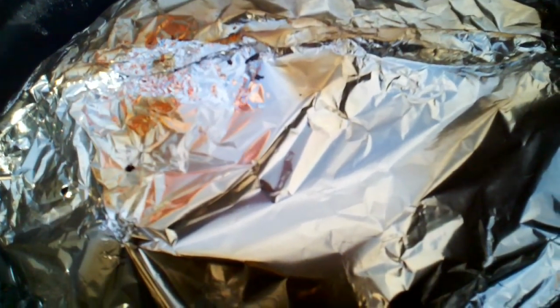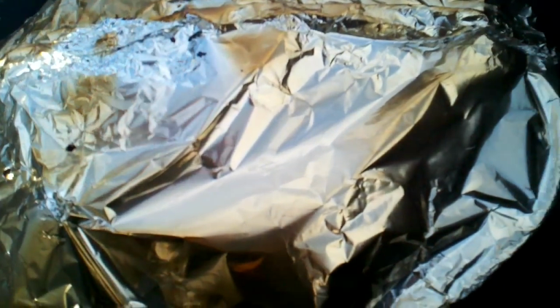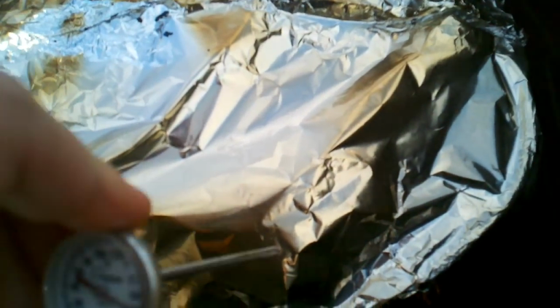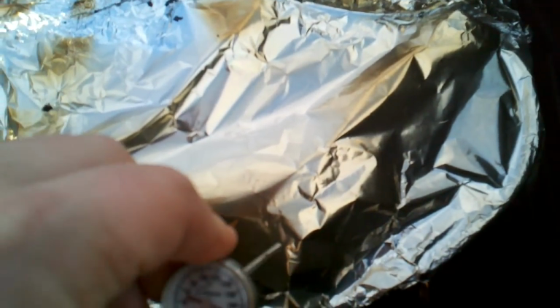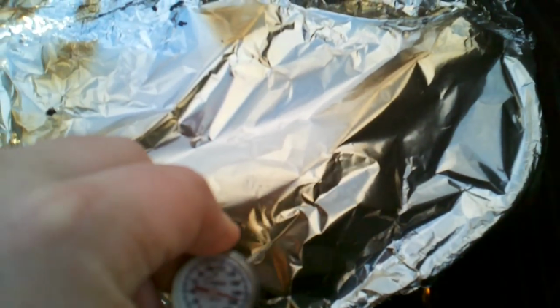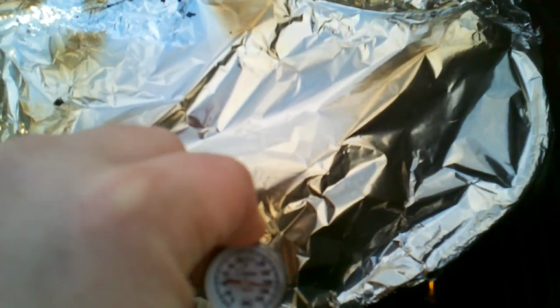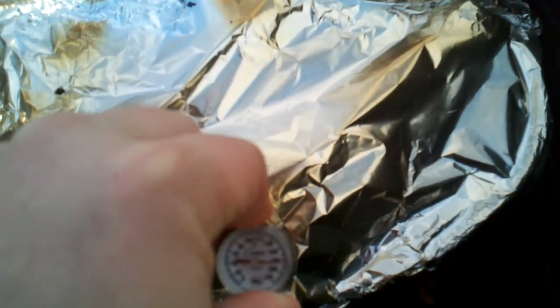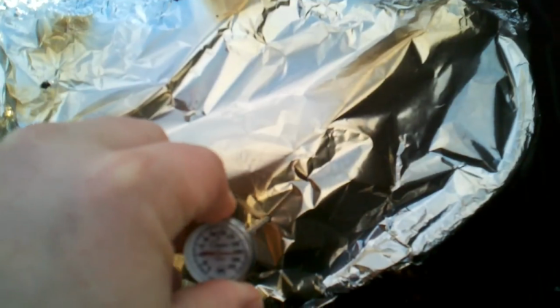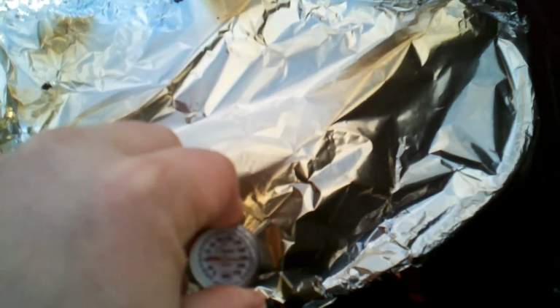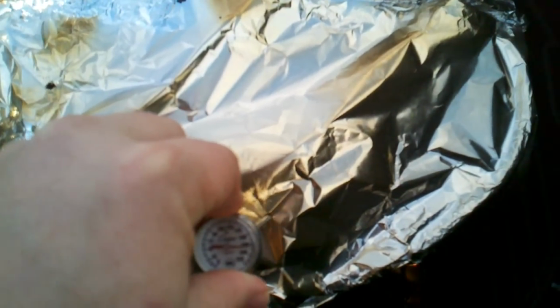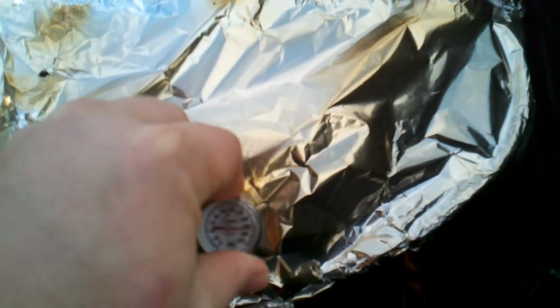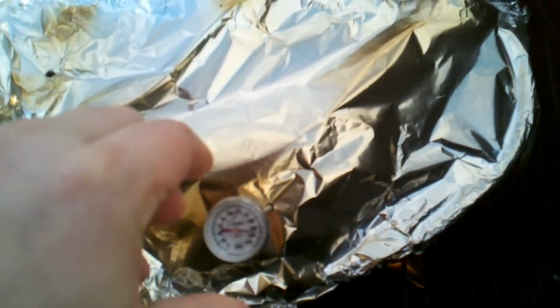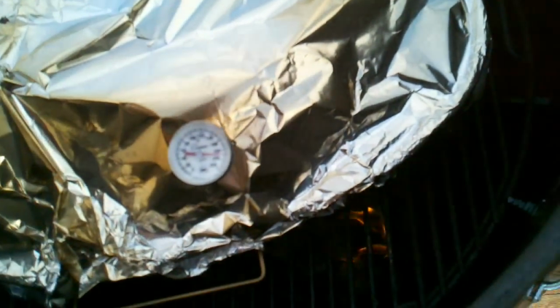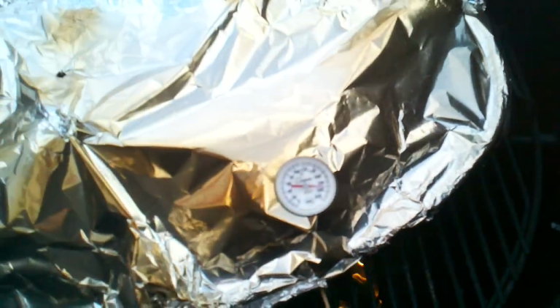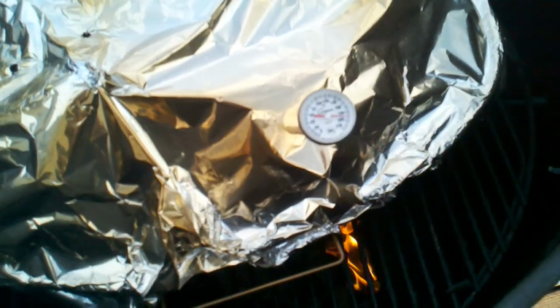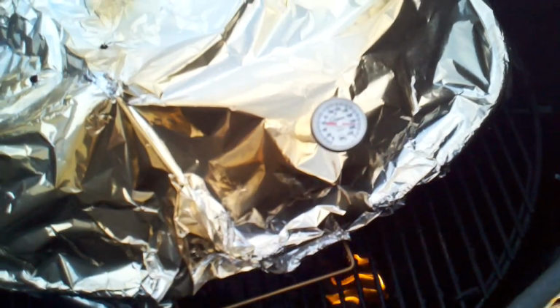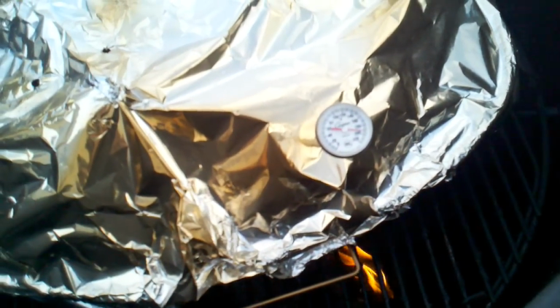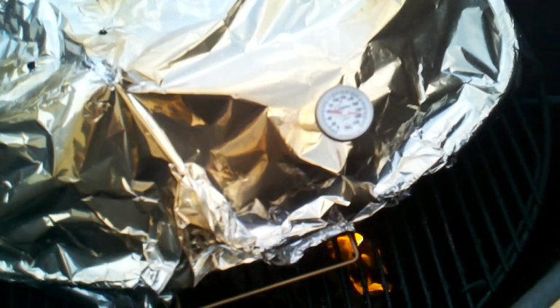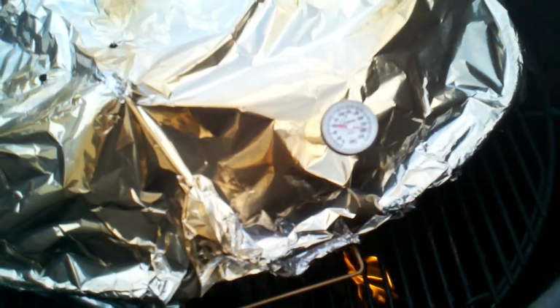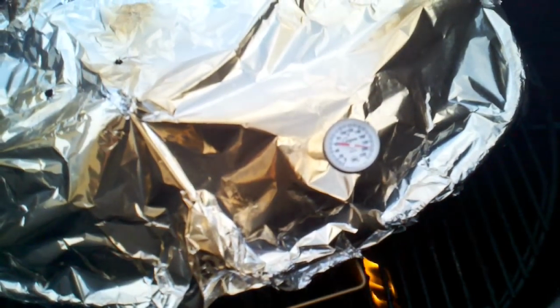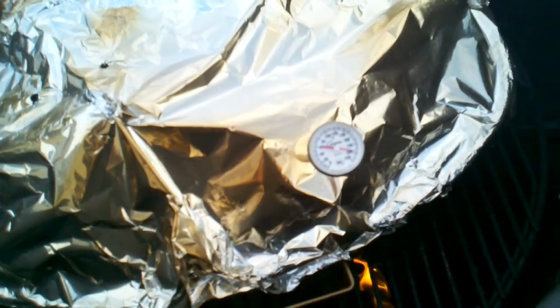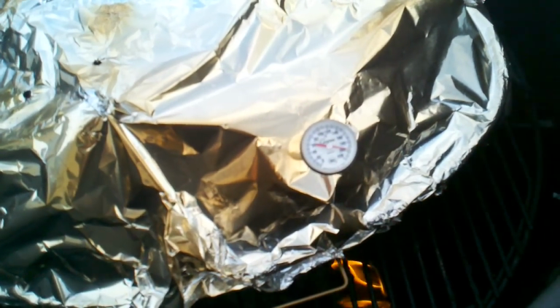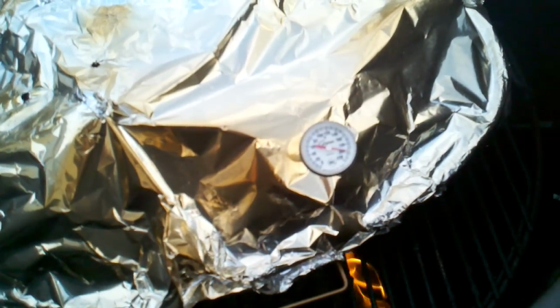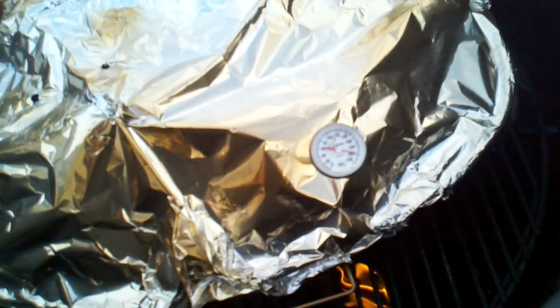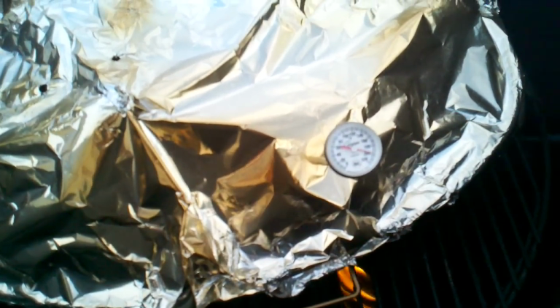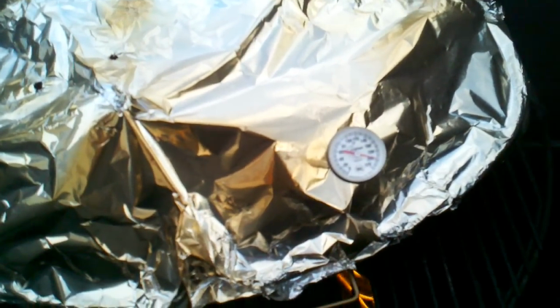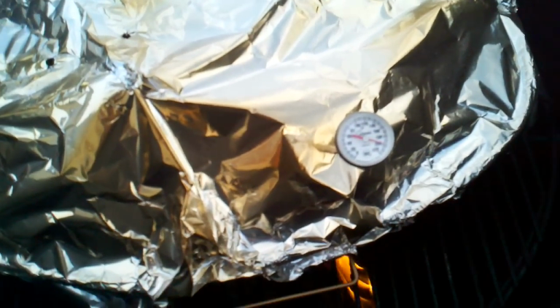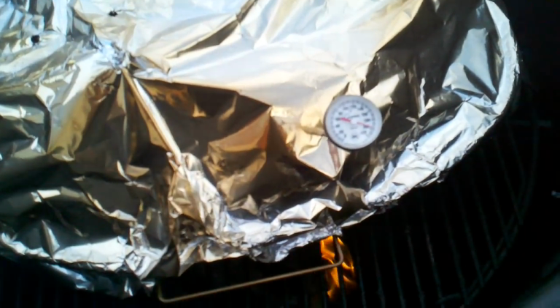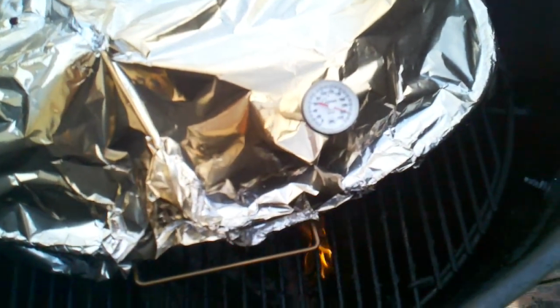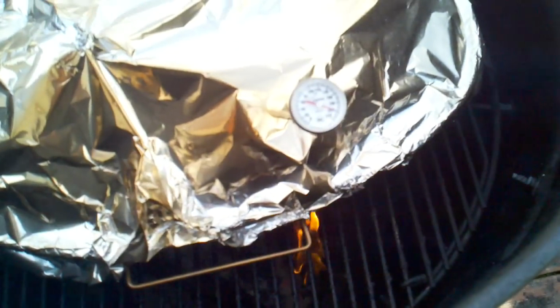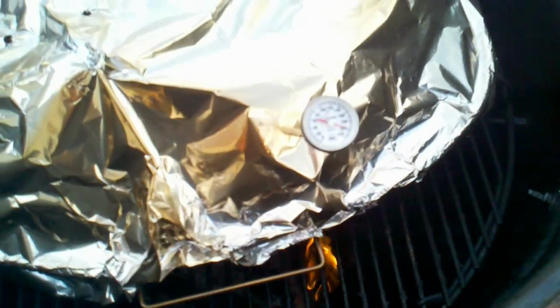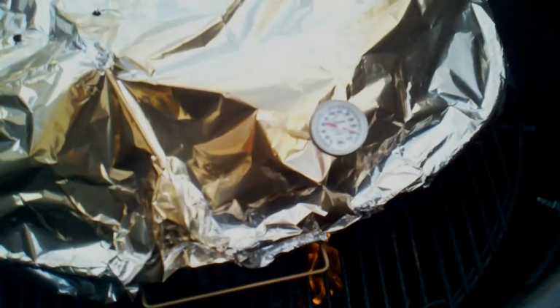Let's check a little leg temp. That's tender meat in there. Alrighty, let's move on to the eating phase.